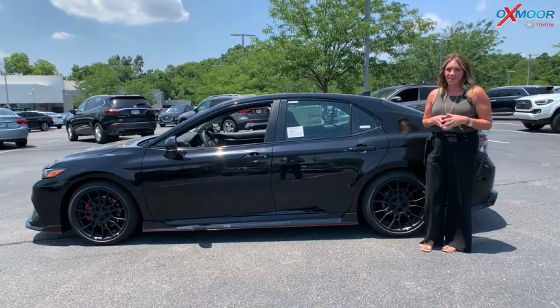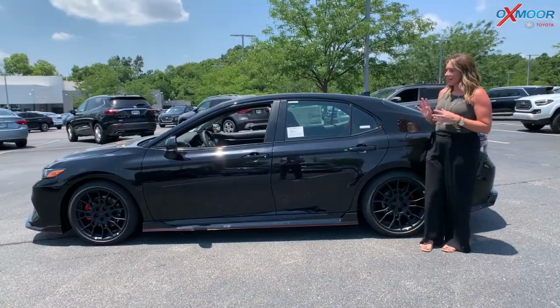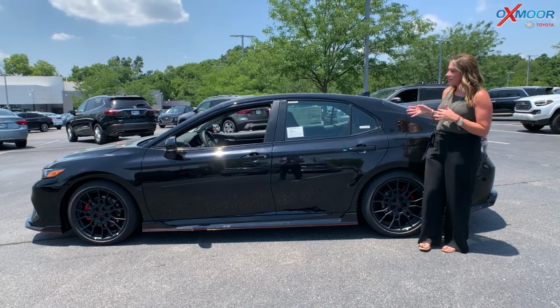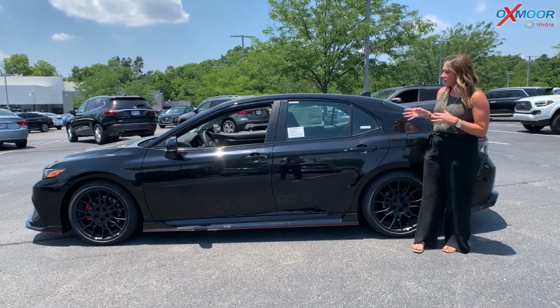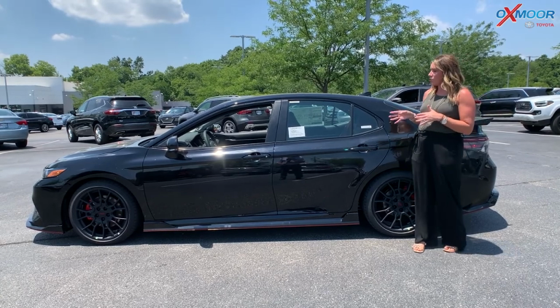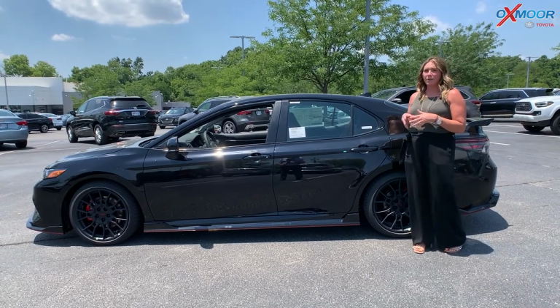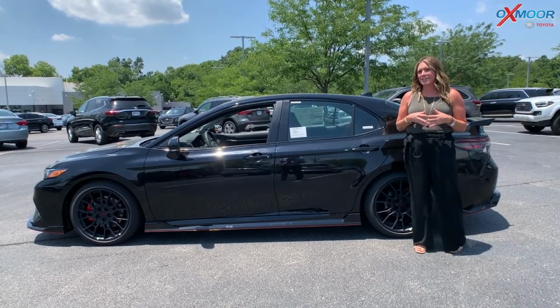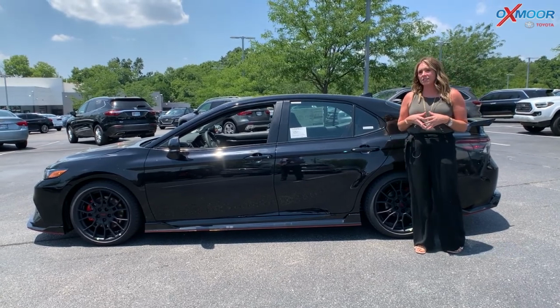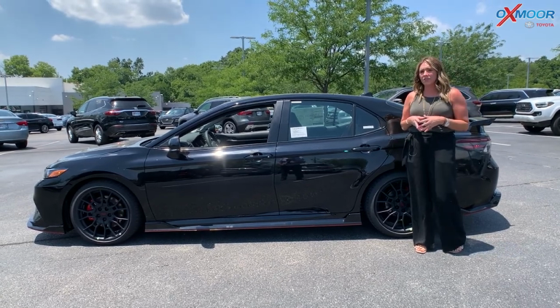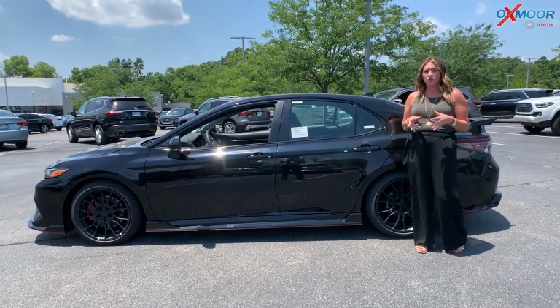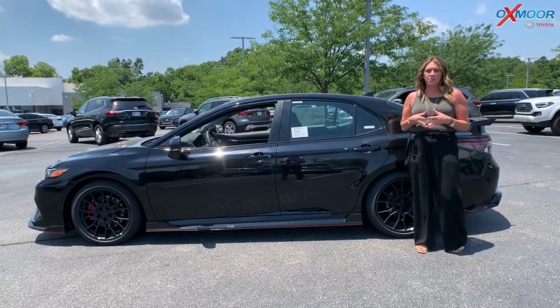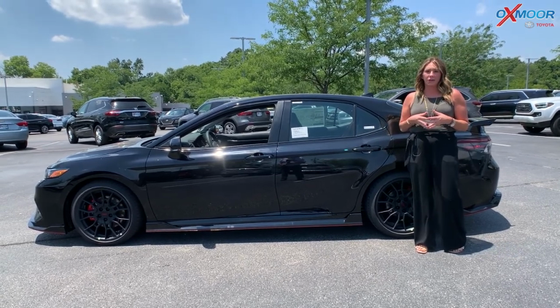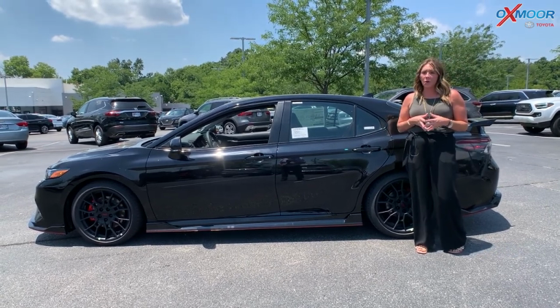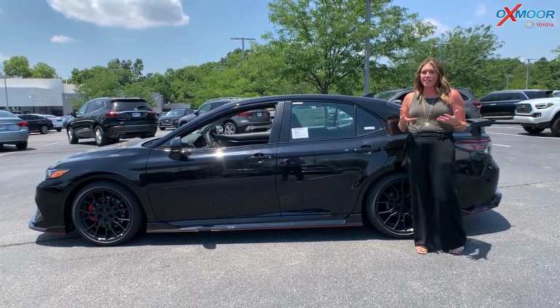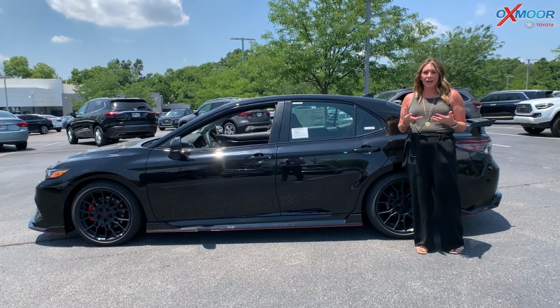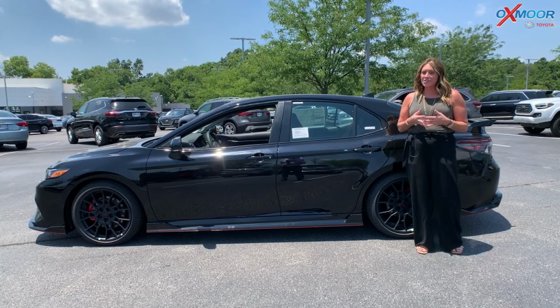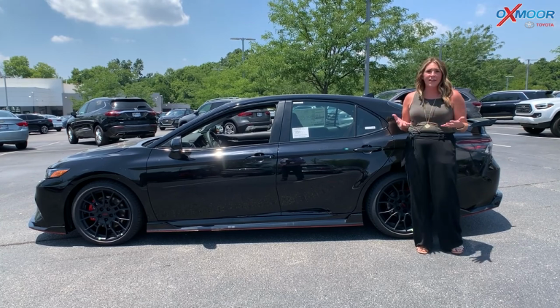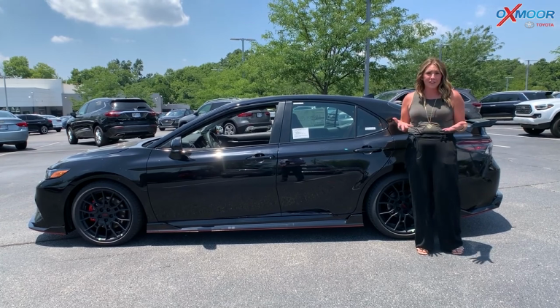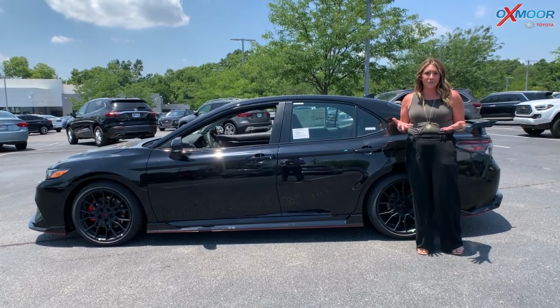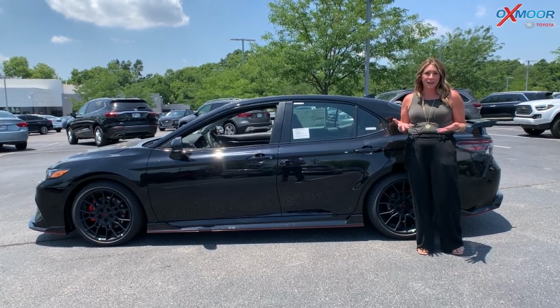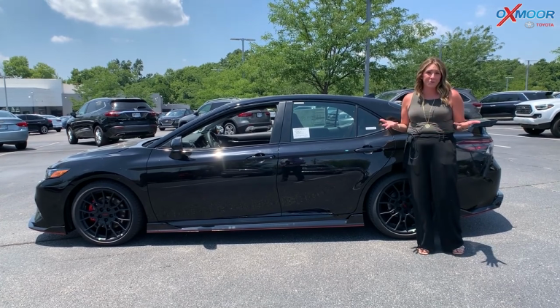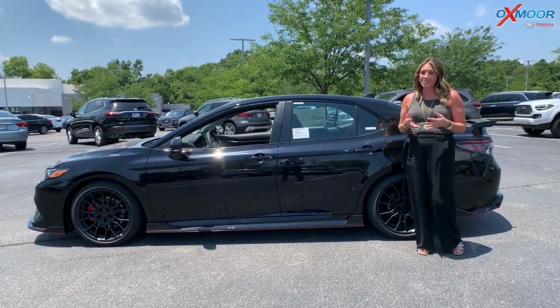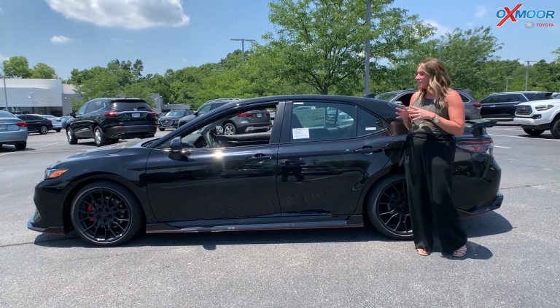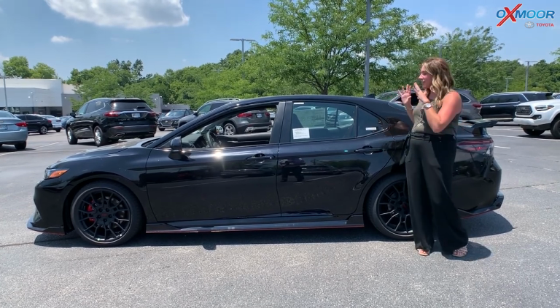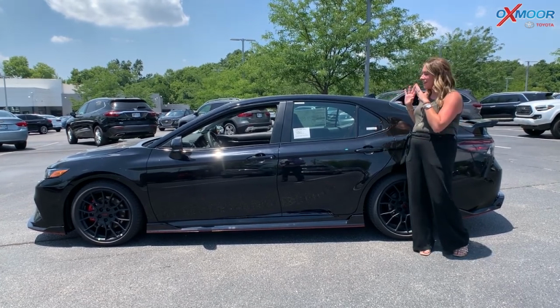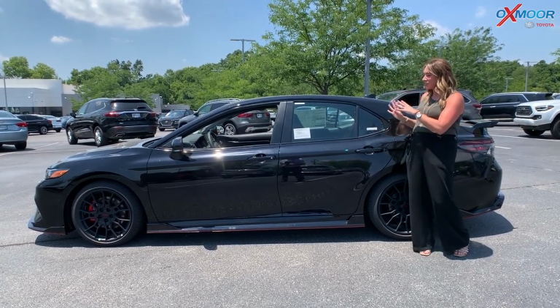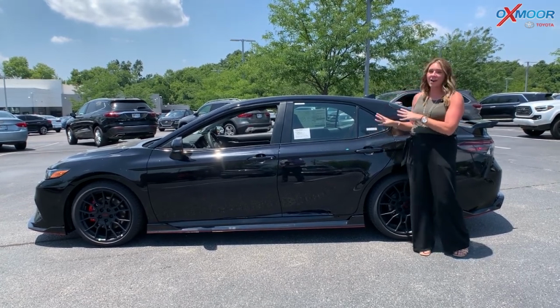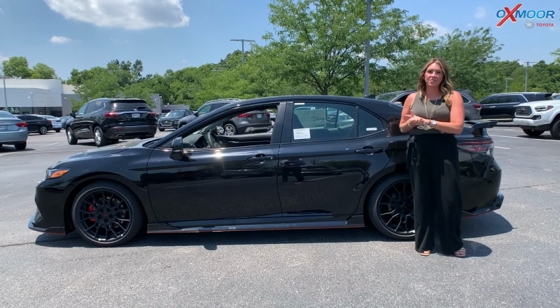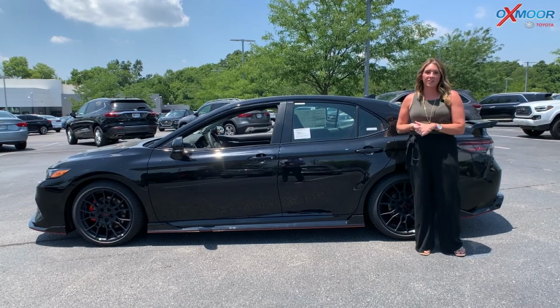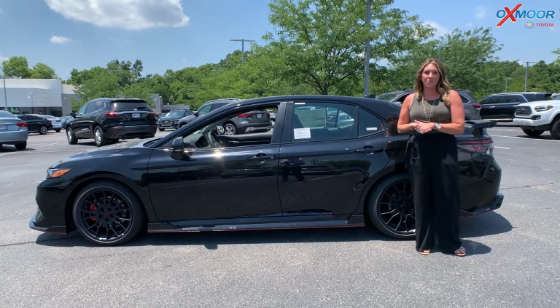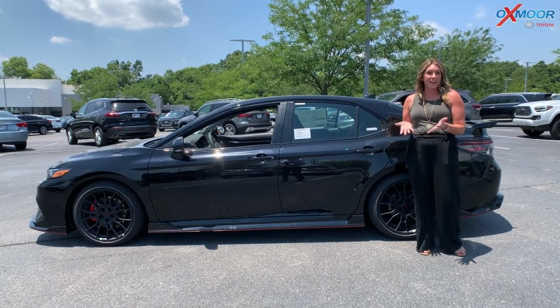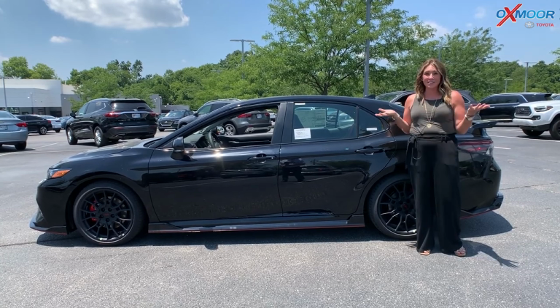This is the only black TRD within 200 miles, so it is rare. And just finding a new vehicle right now is rare. So definitely a great option for someone looking for a Camry TRD.